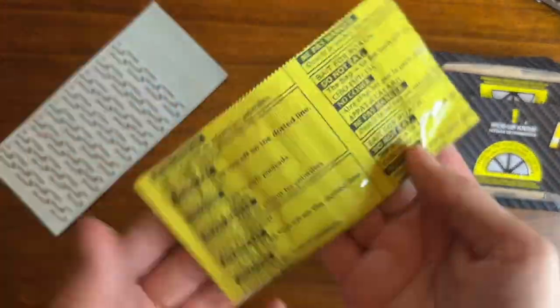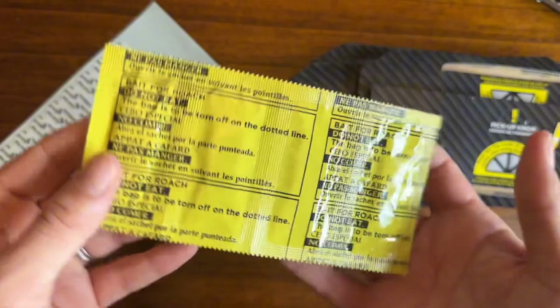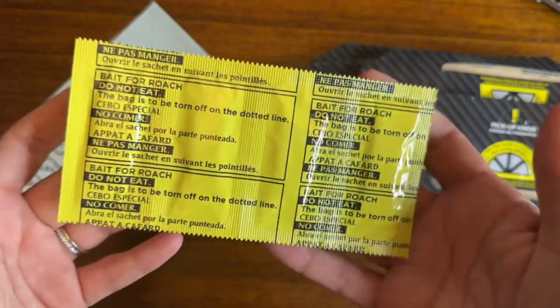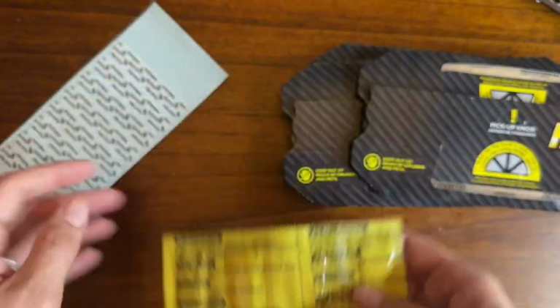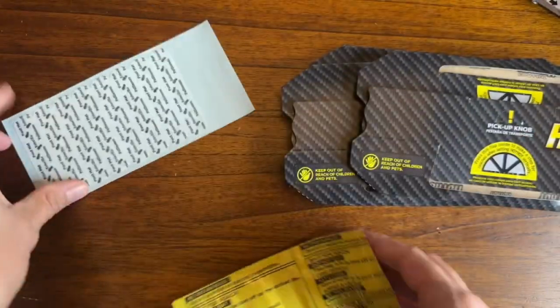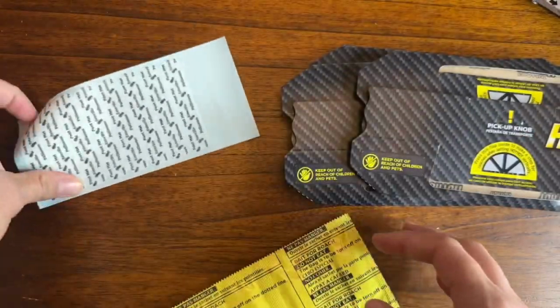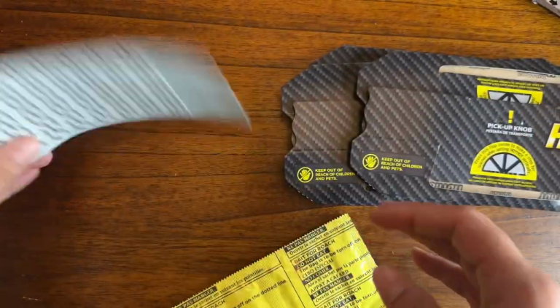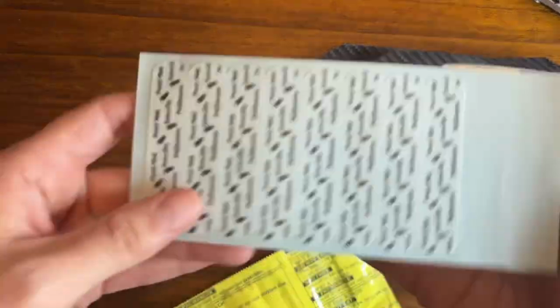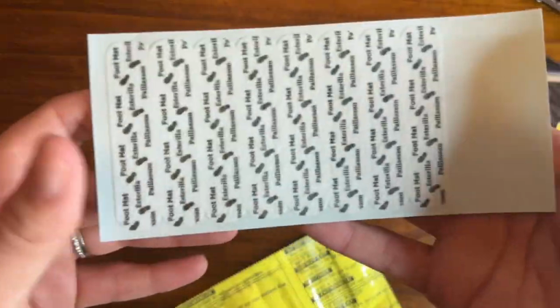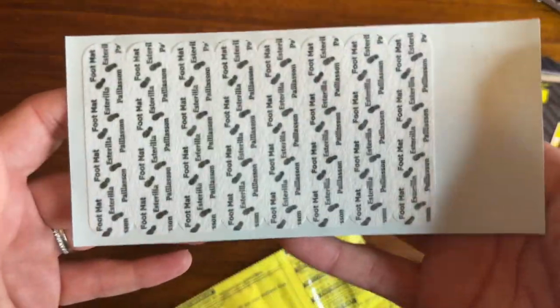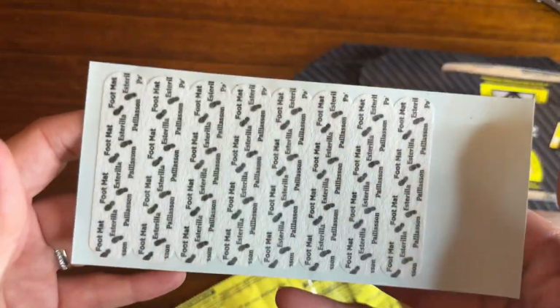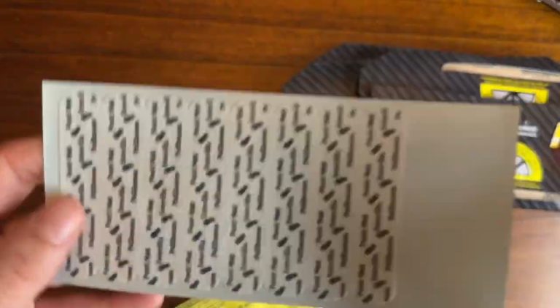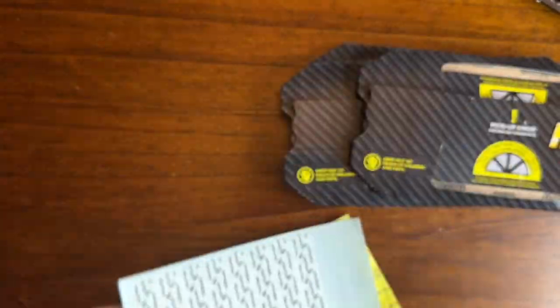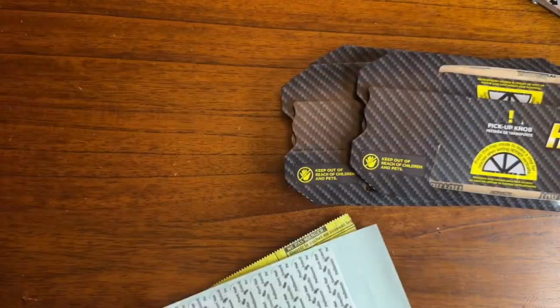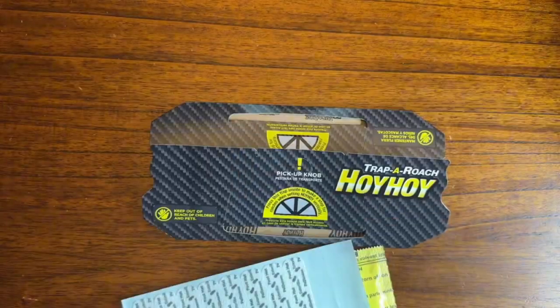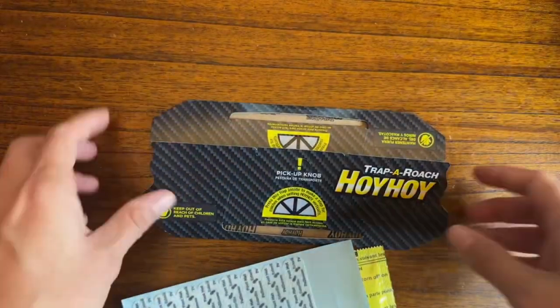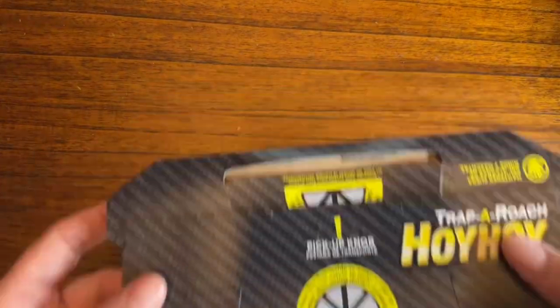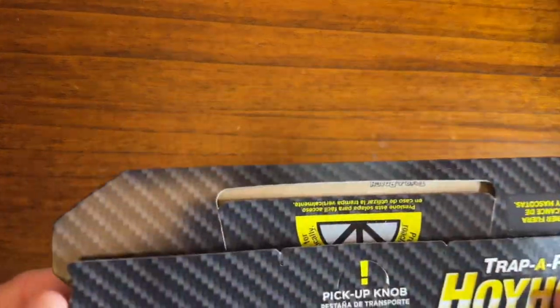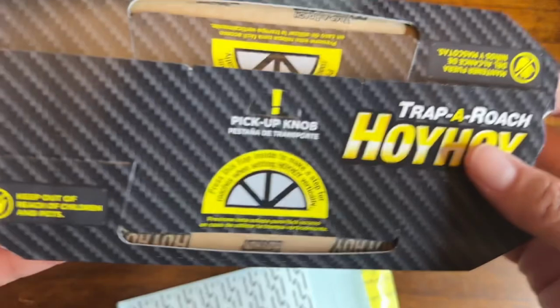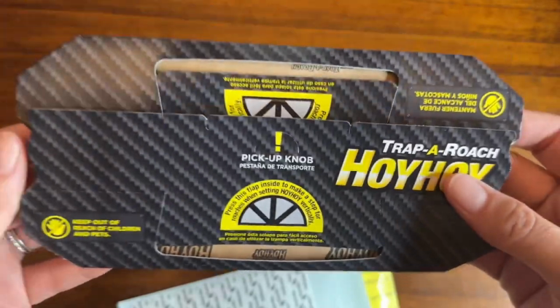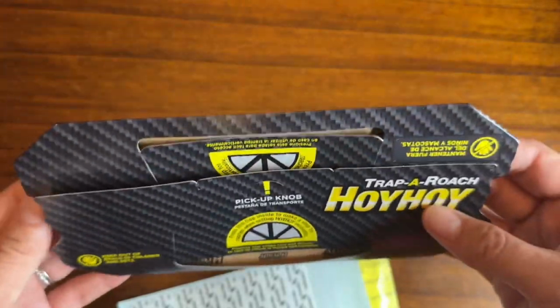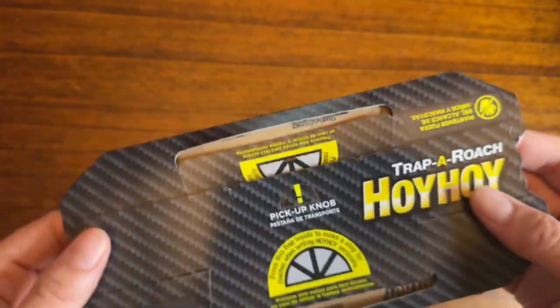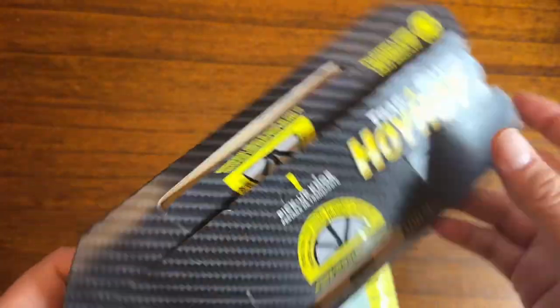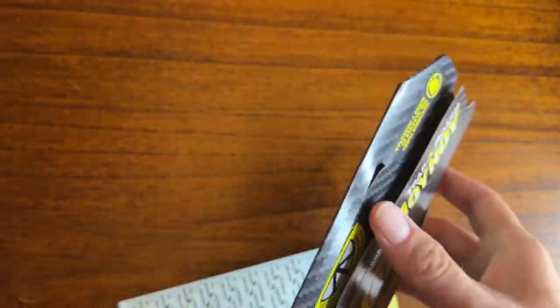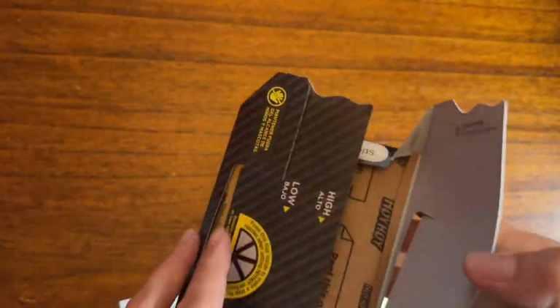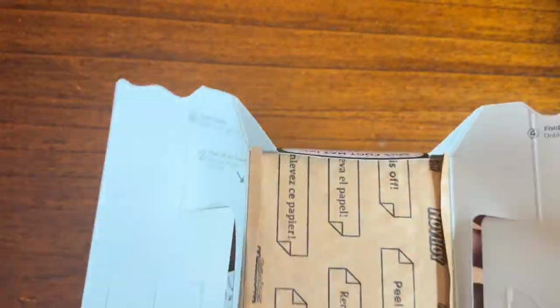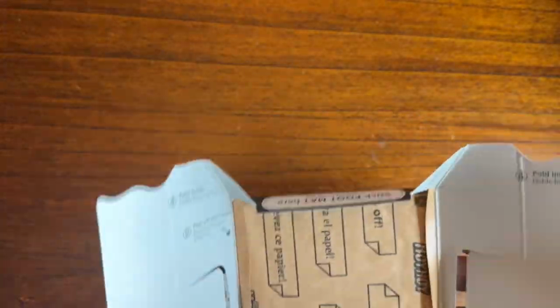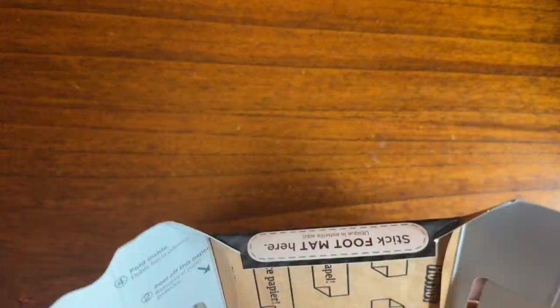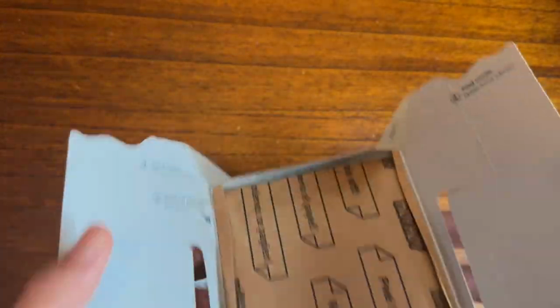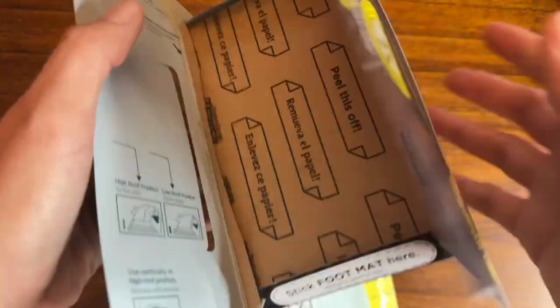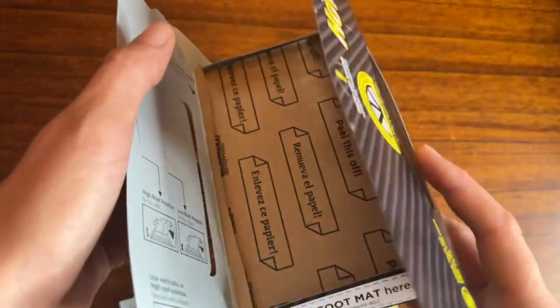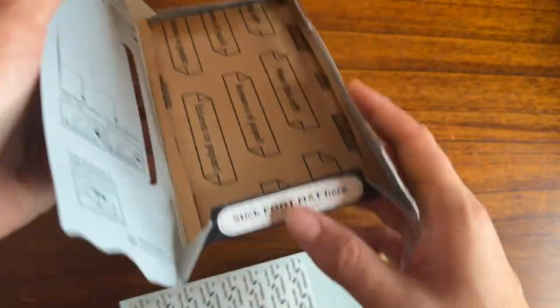You want to be sure the traps are out of reach of children and pets. The yellow pieces are the bait and the white pieces are the foot mats that go on the outside. It comes with instructions to put together and it's really easy.